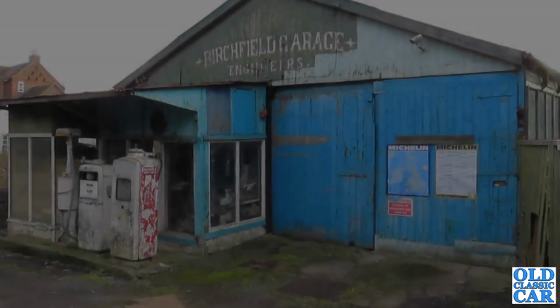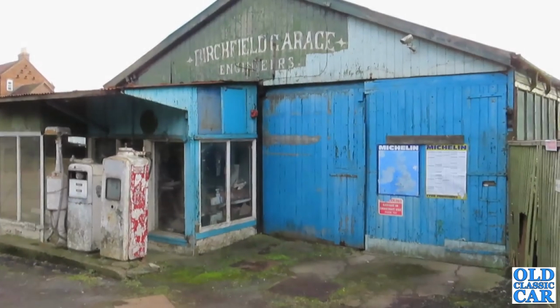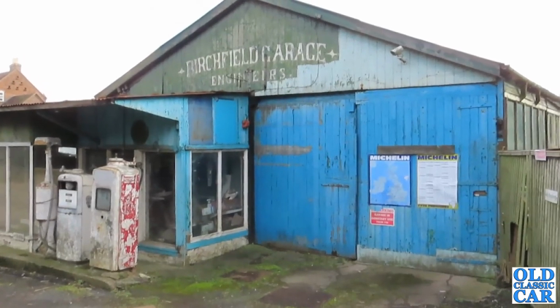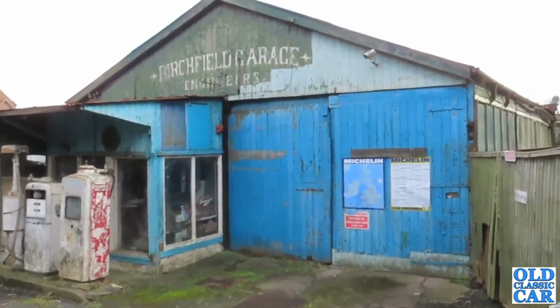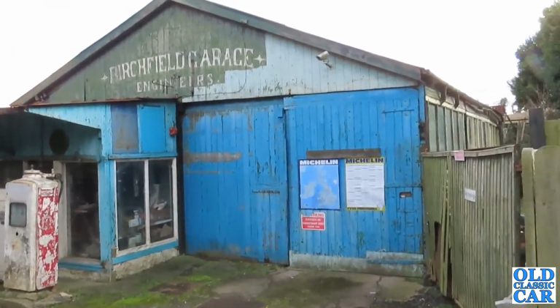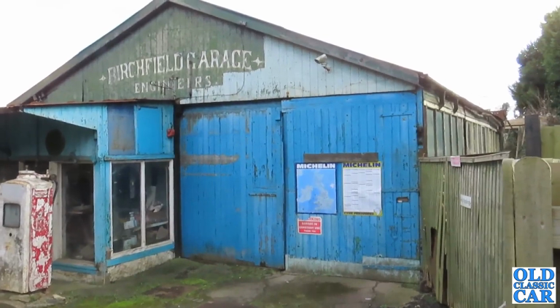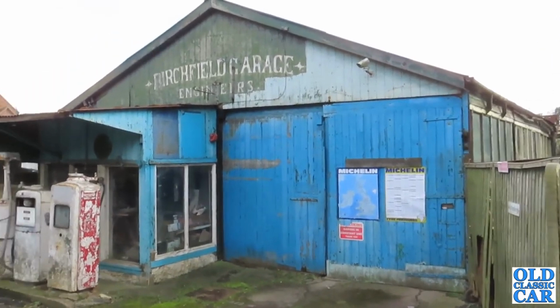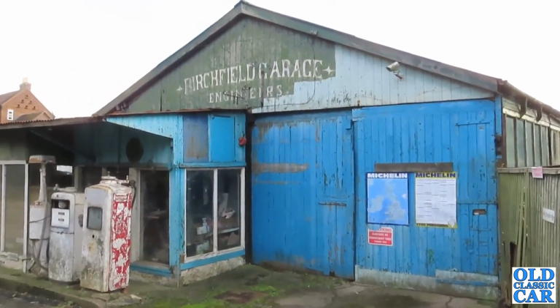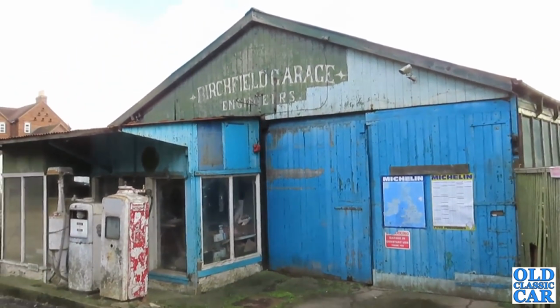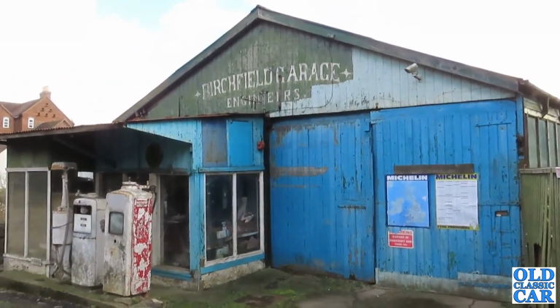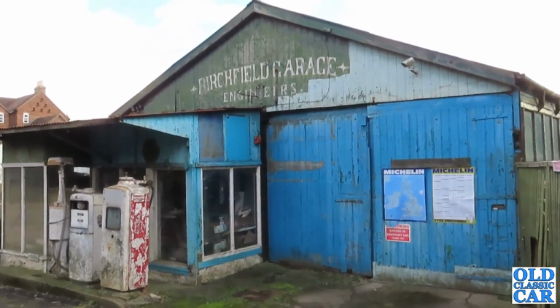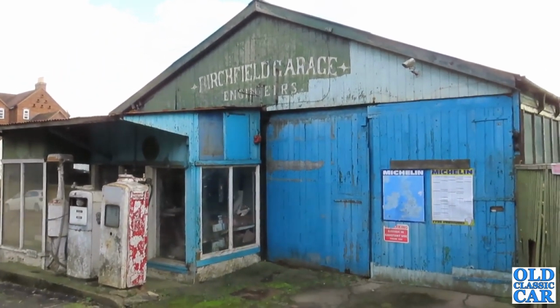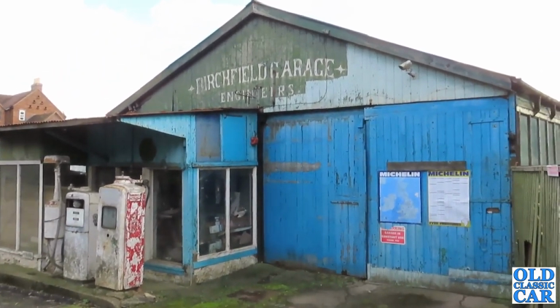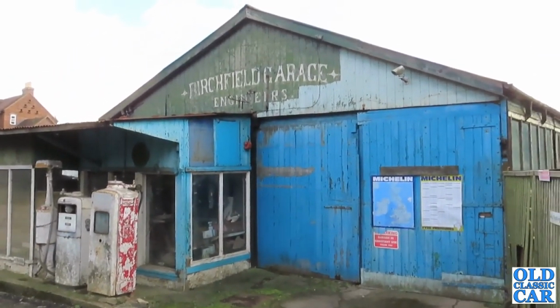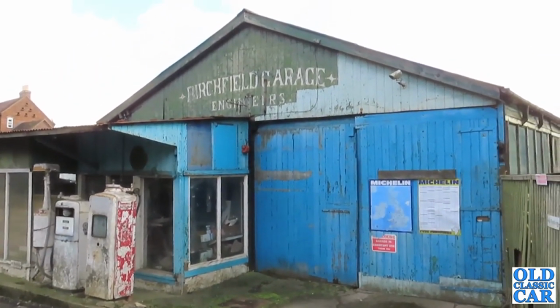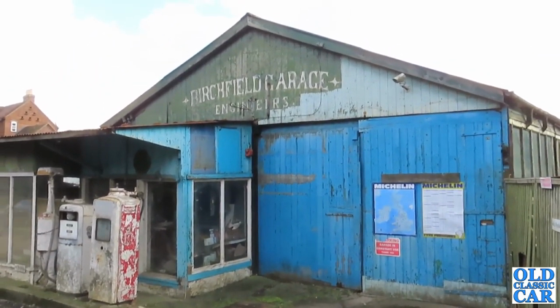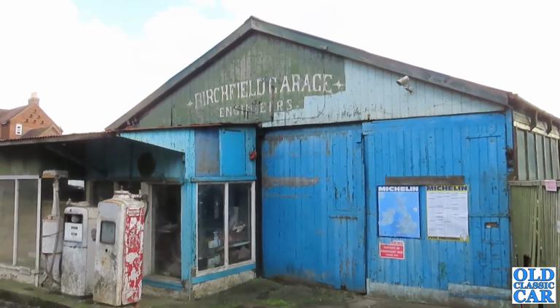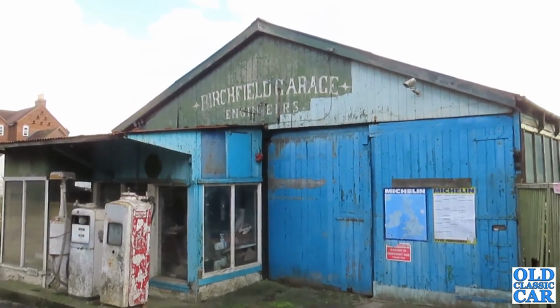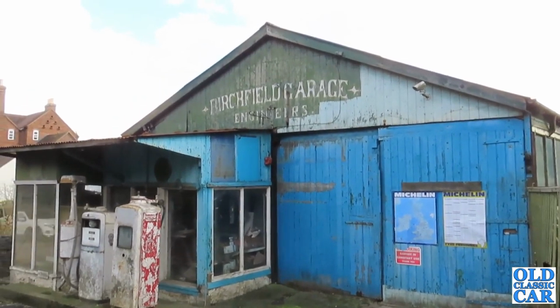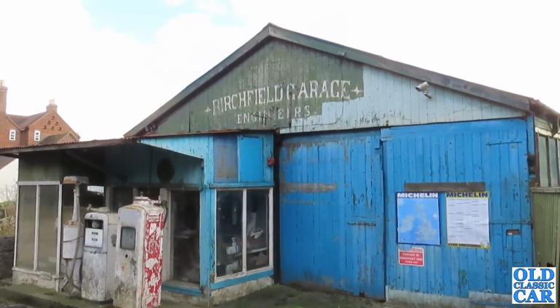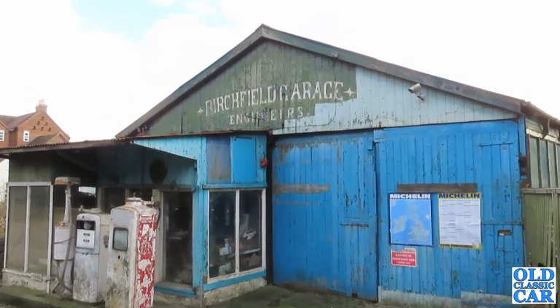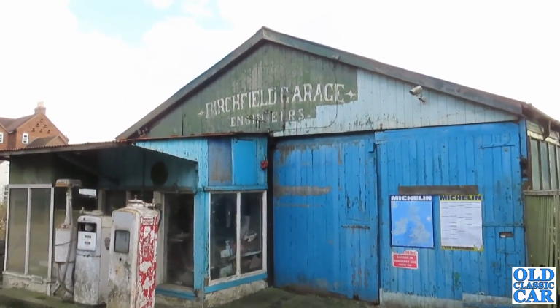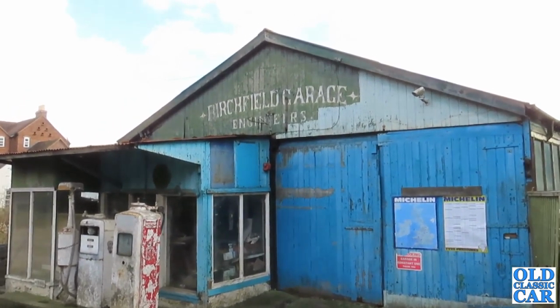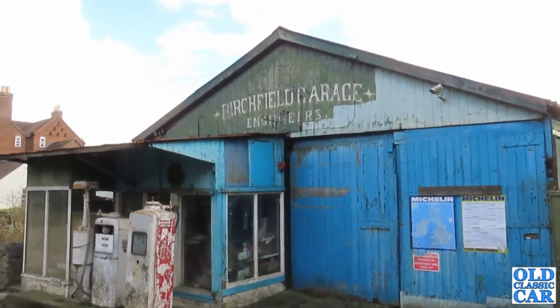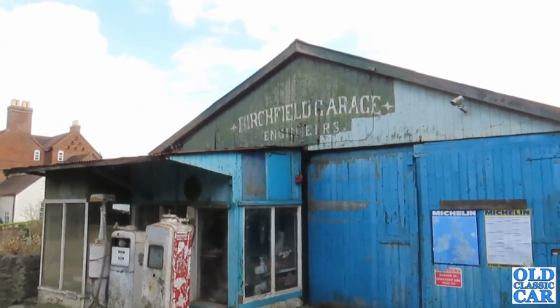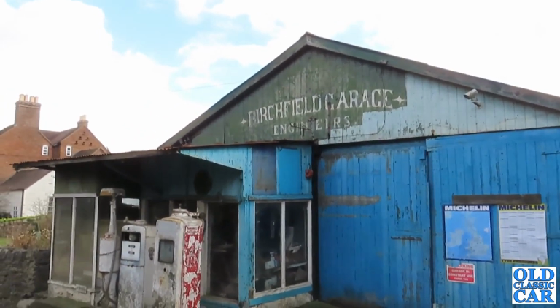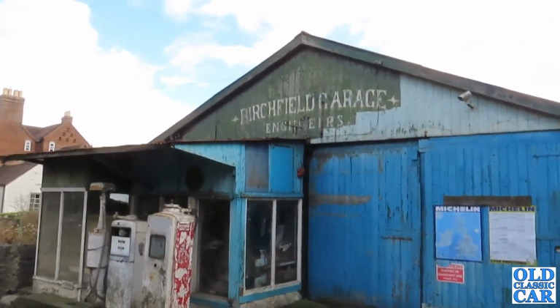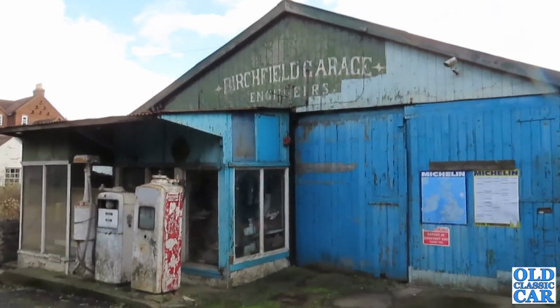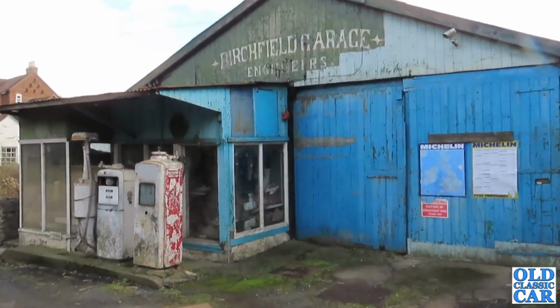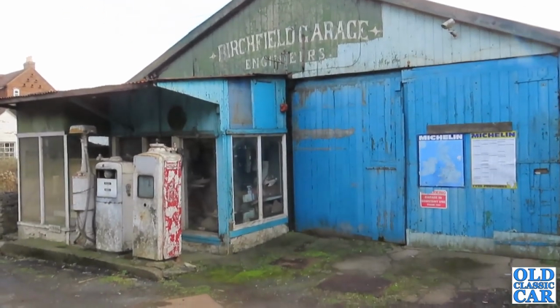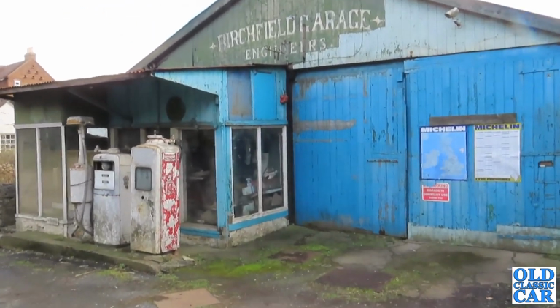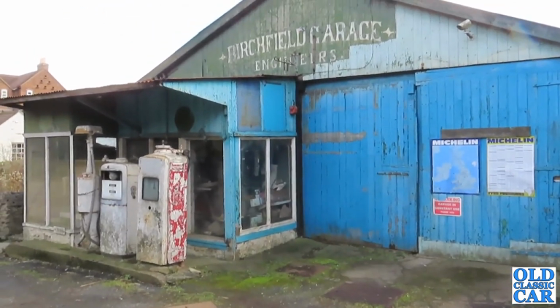It's rare now to find a wonderful oldy-worldy garage still standing. We've come past here on several occasions over the last few years and I keep meaning to stop and just do a little video about it because it's so unusual to see a wonderful little old garage like this.